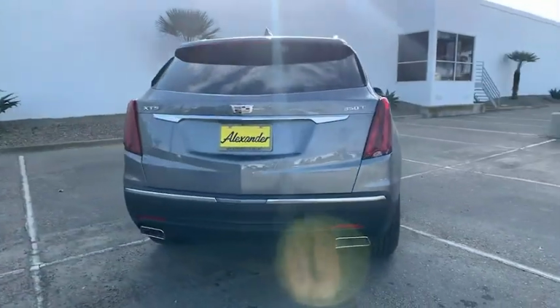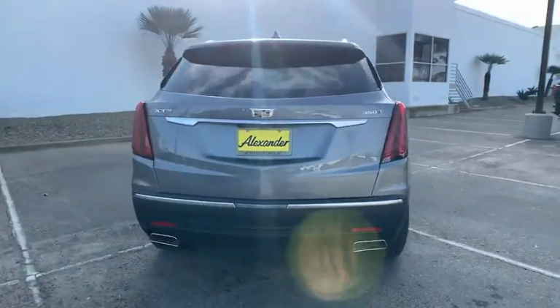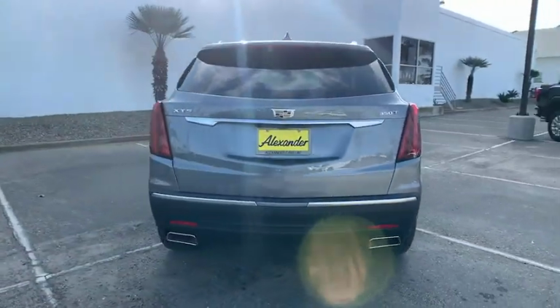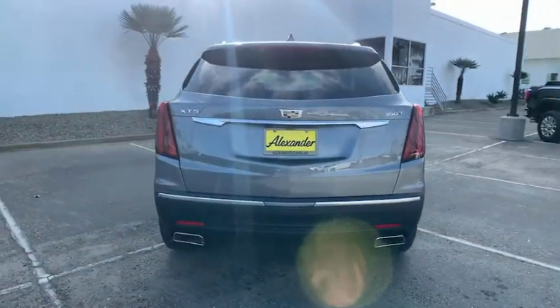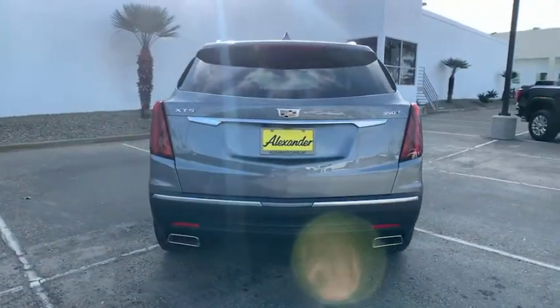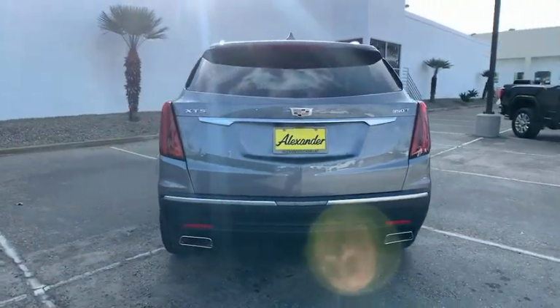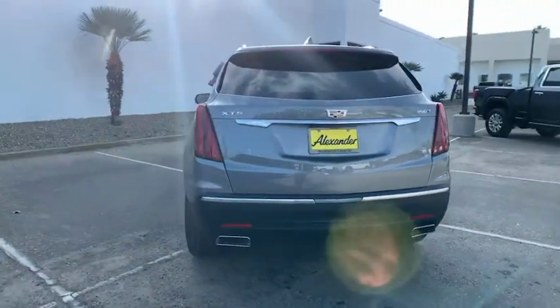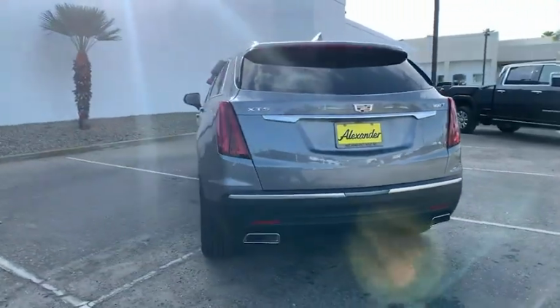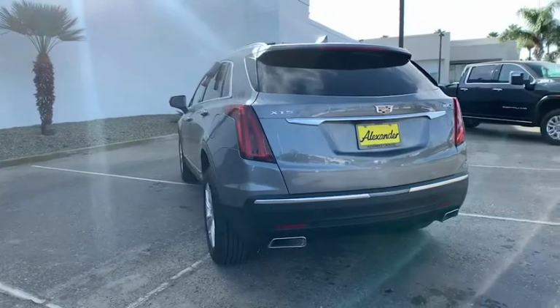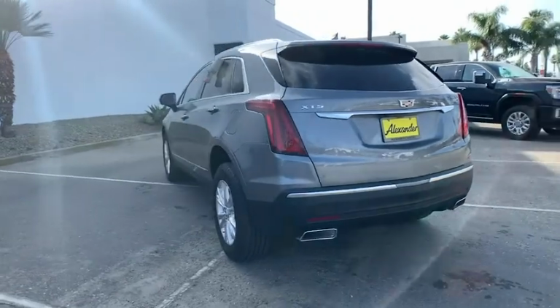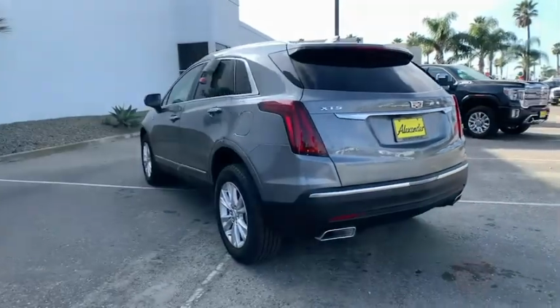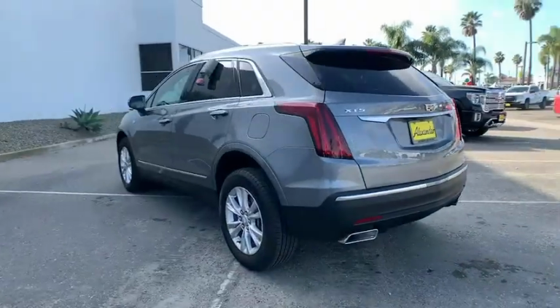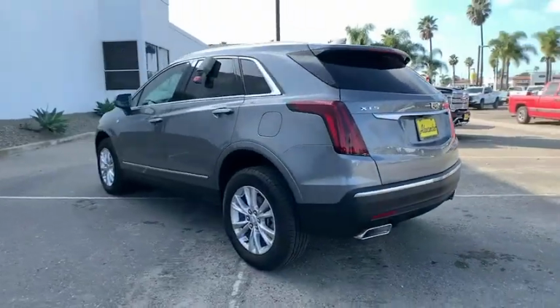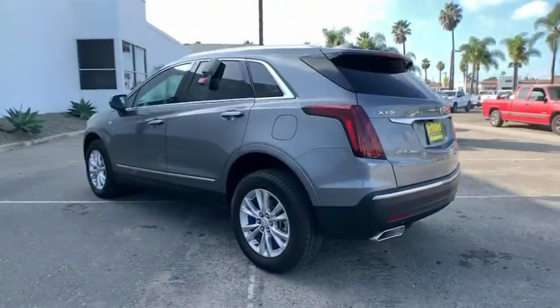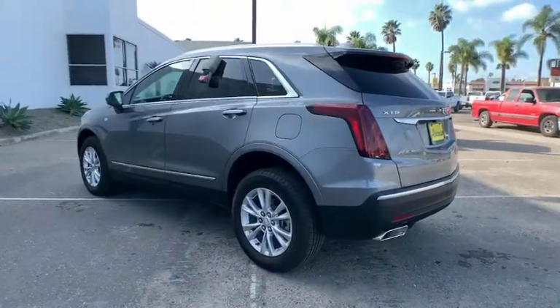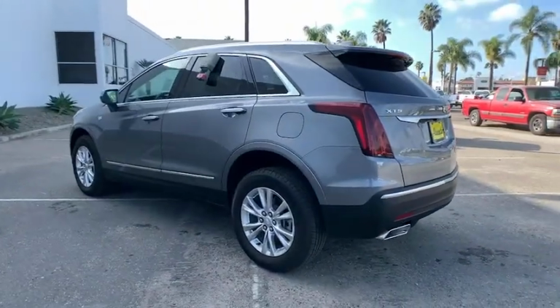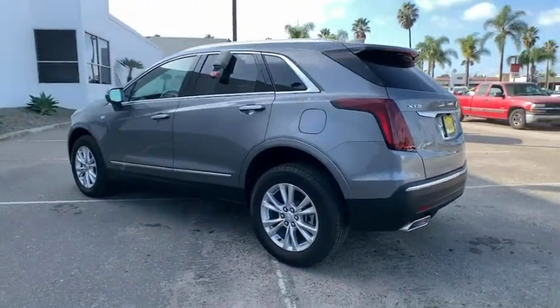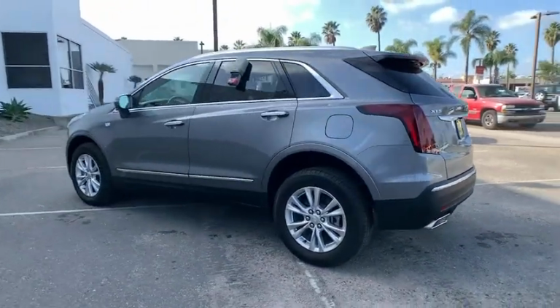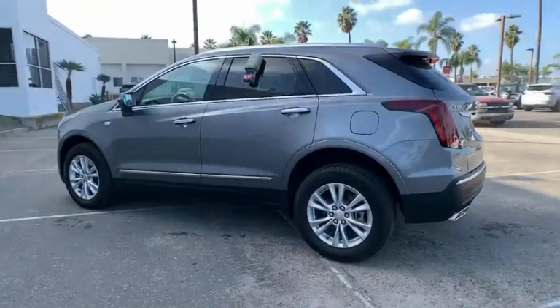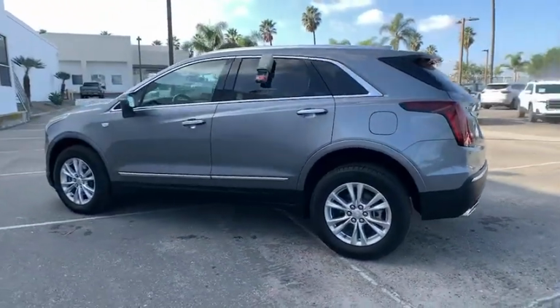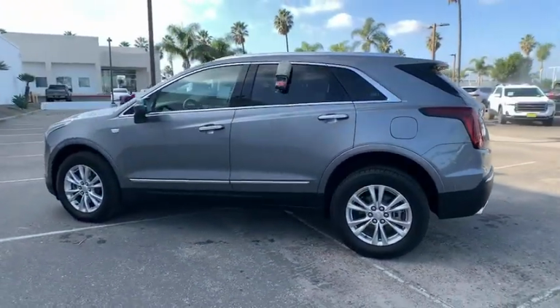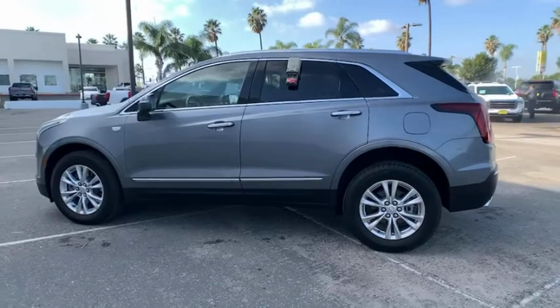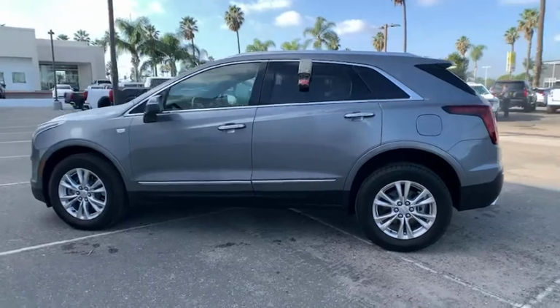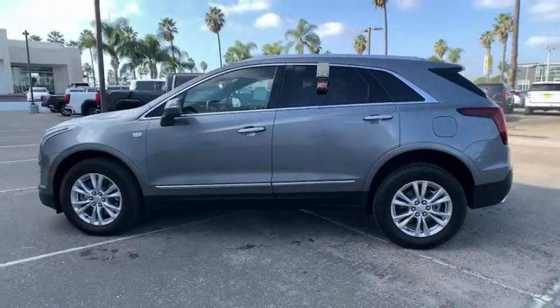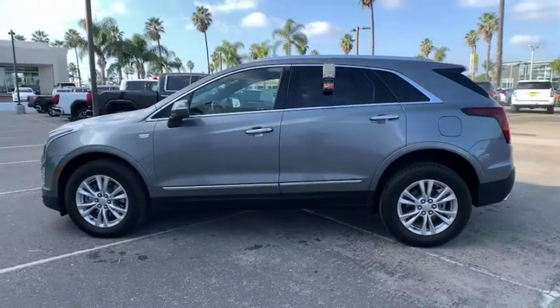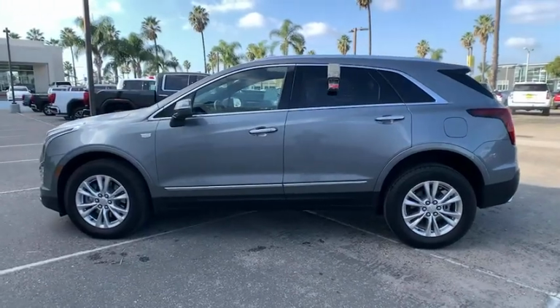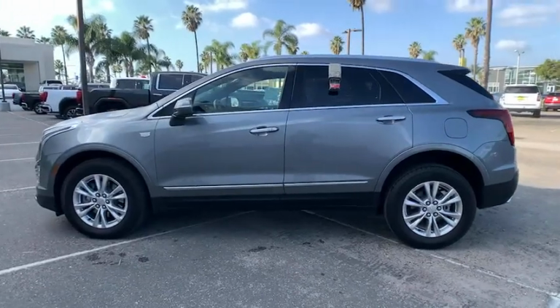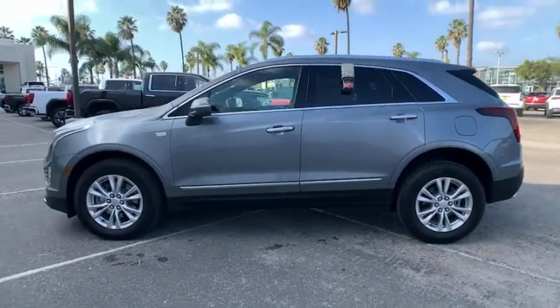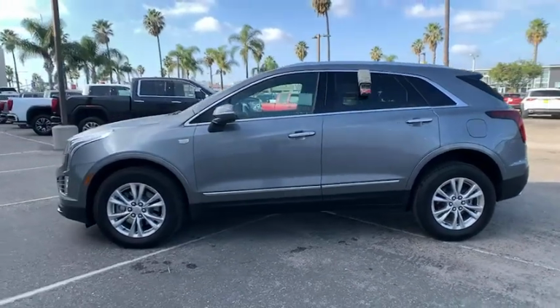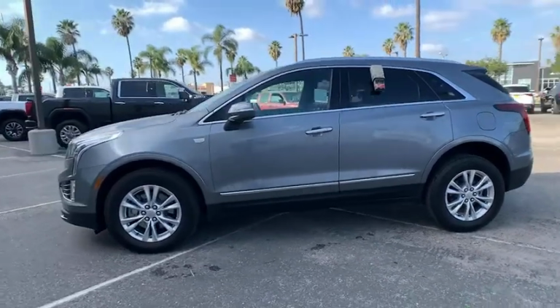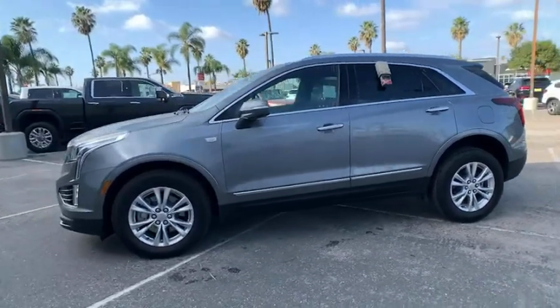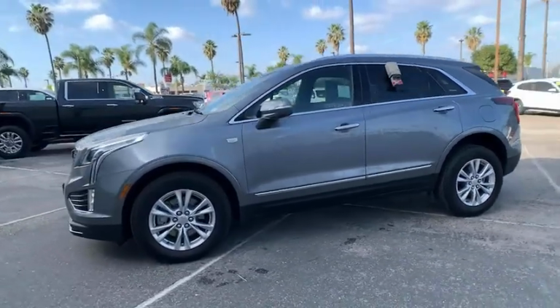The following are some of this vehicle's highlighted options: power liftgate, electronic stability control, trip computer, bucket seats, power windows, 4-wheel disc brakes, power steering.